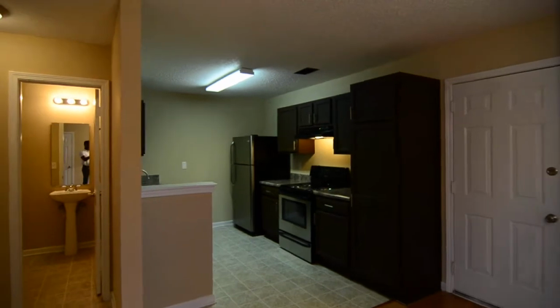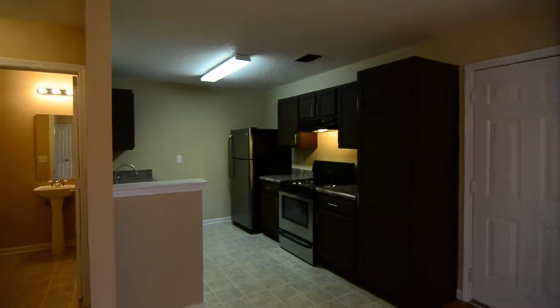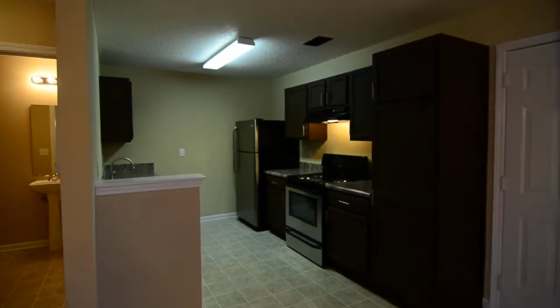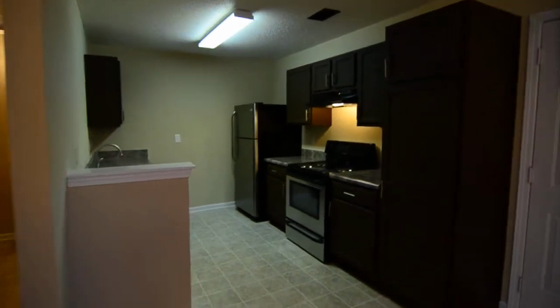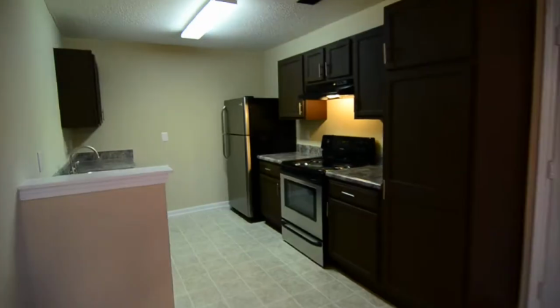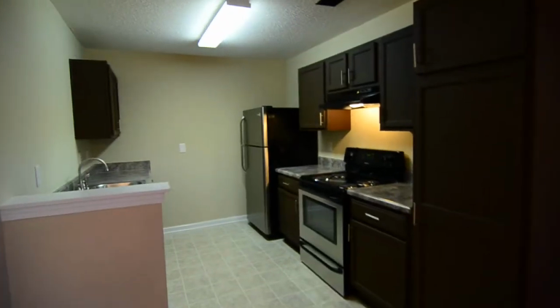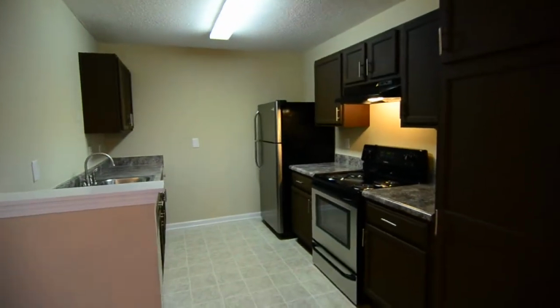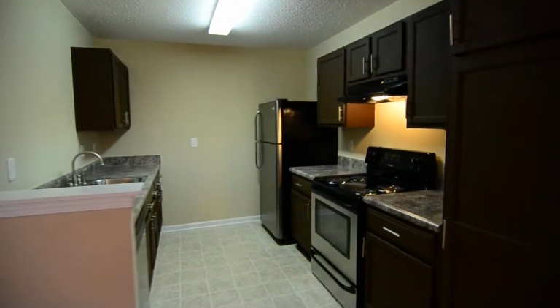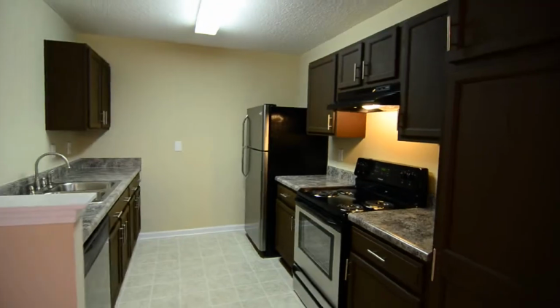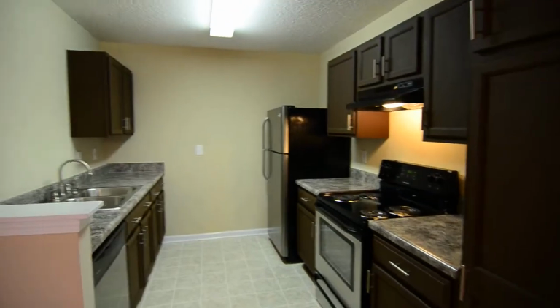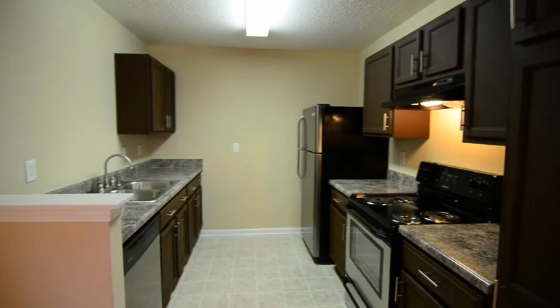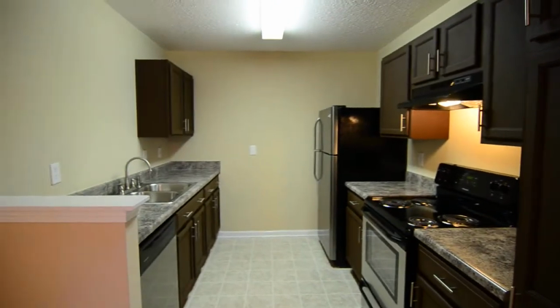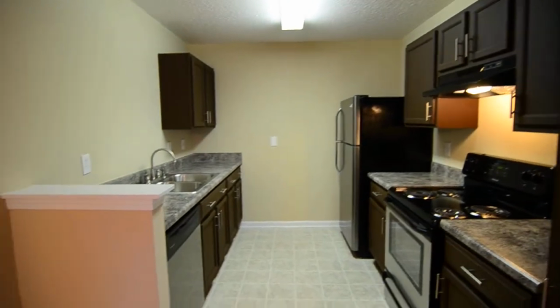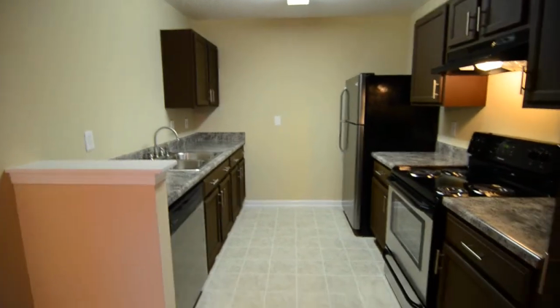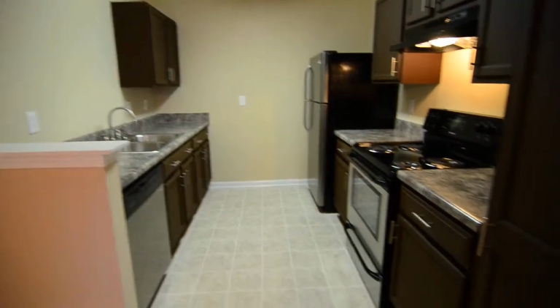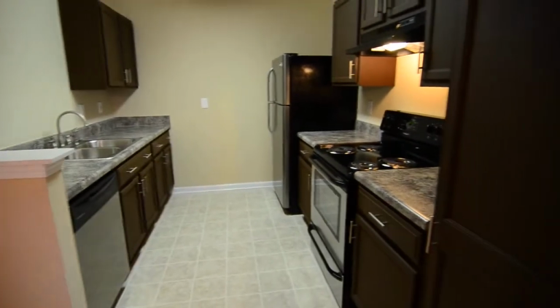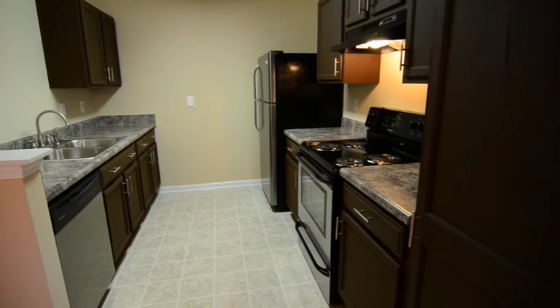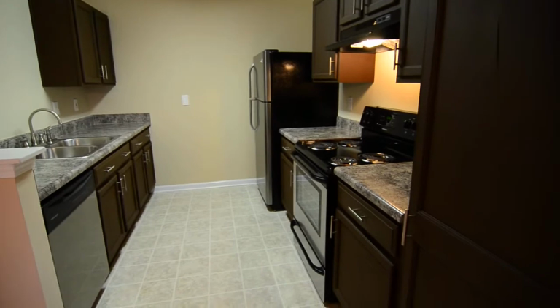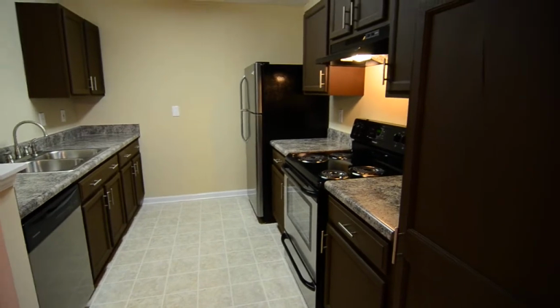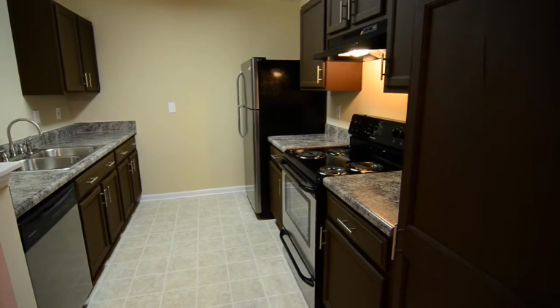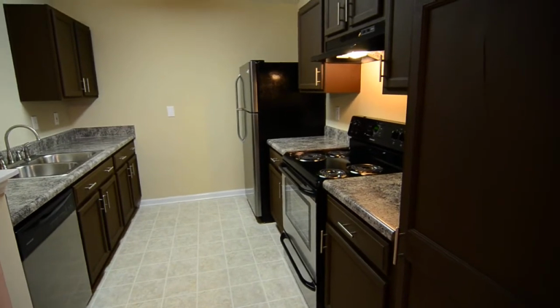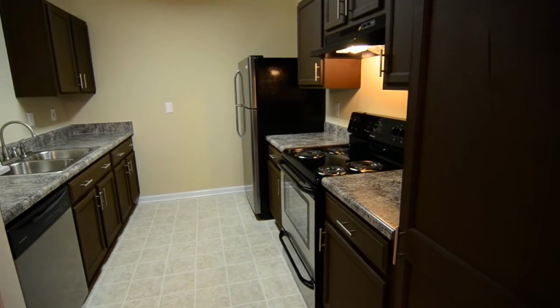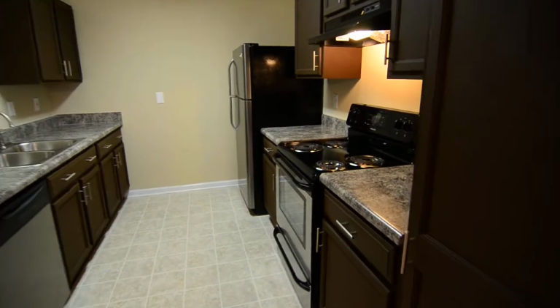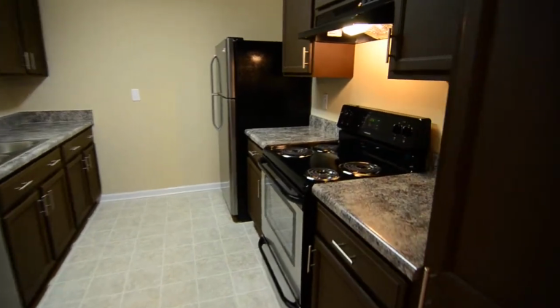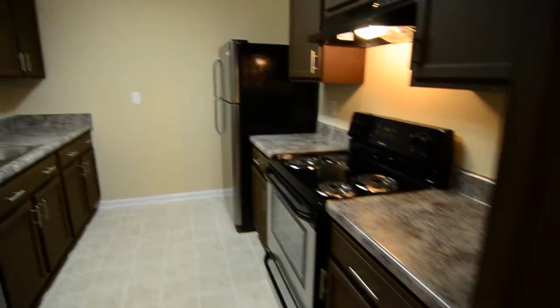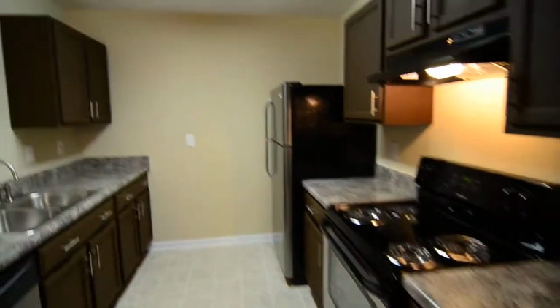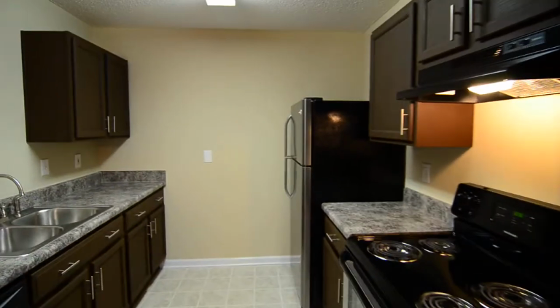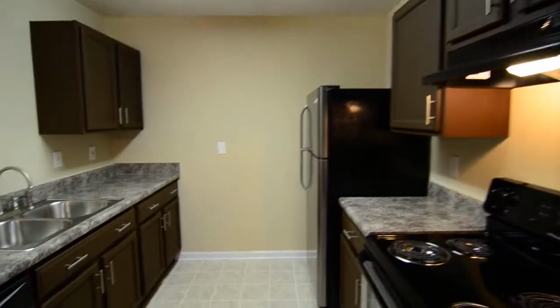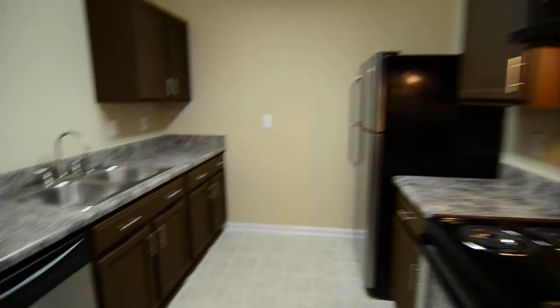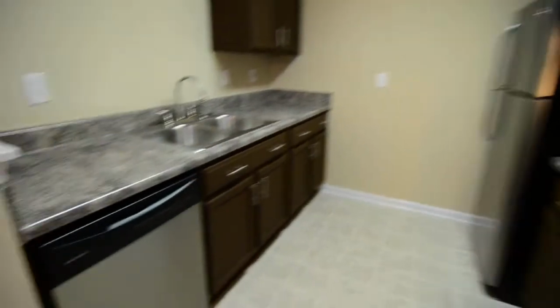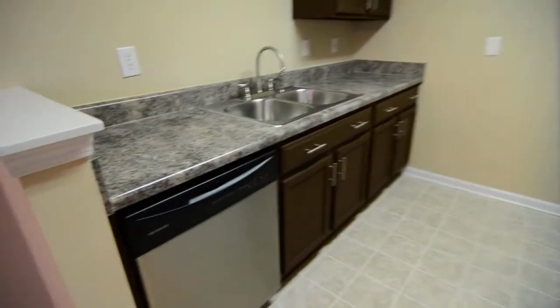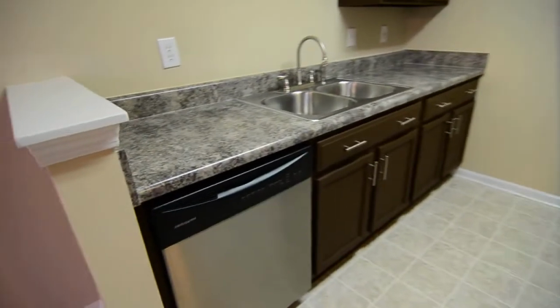There's a gallery style kitchen right off the dining area. You have updated stainless steel appliances — an electric stove, refrigerator, and dishwasher.